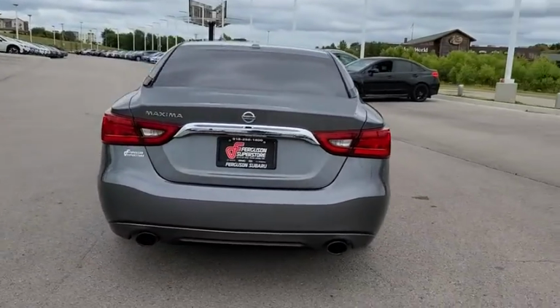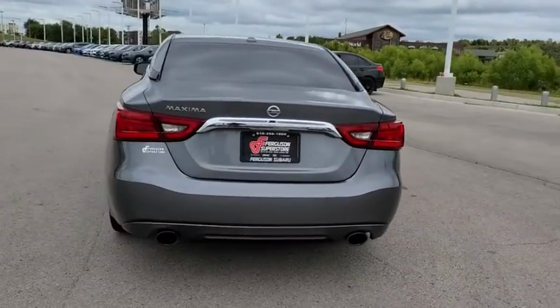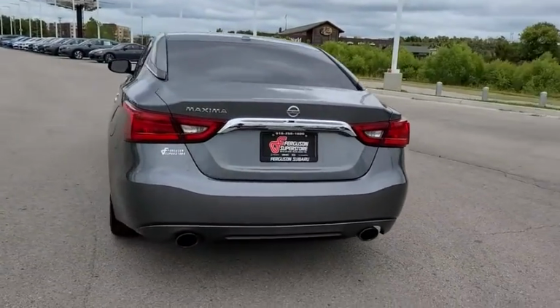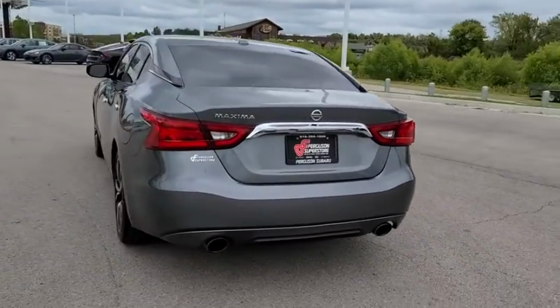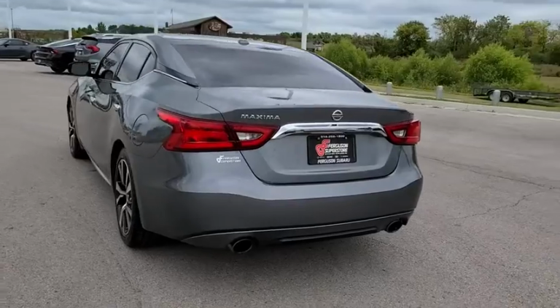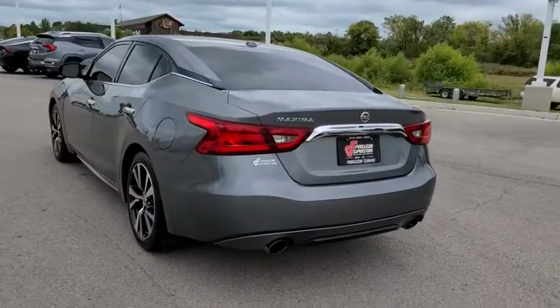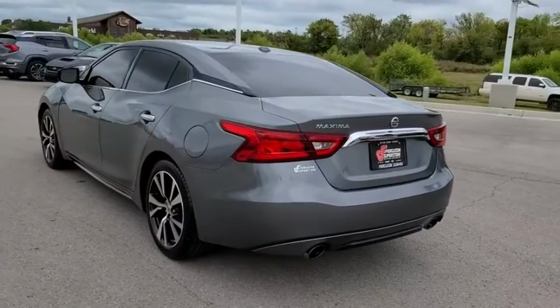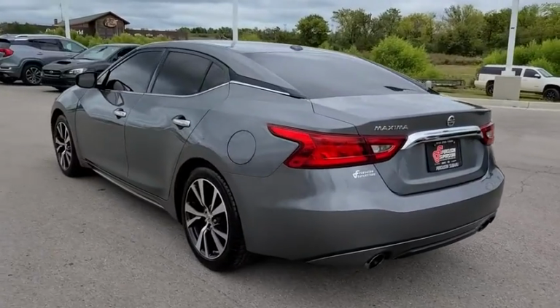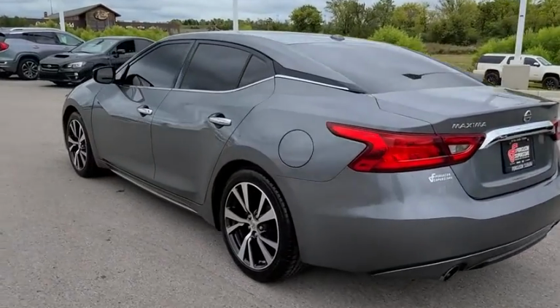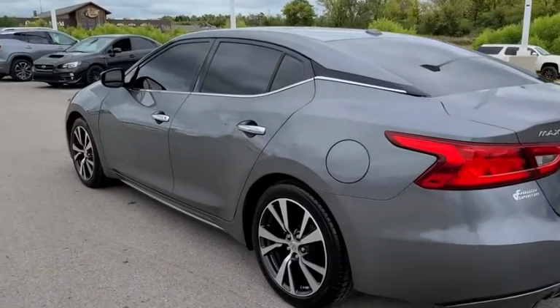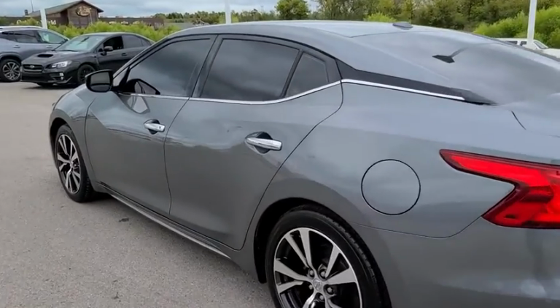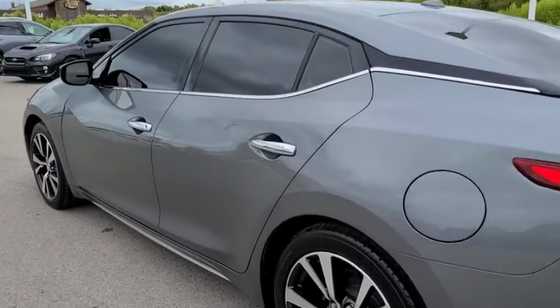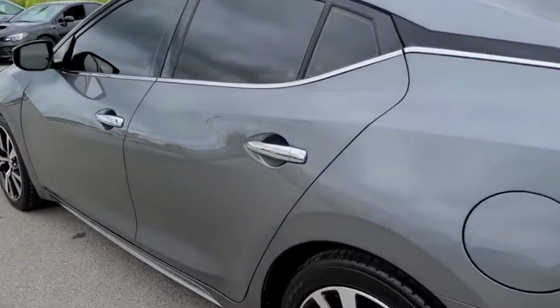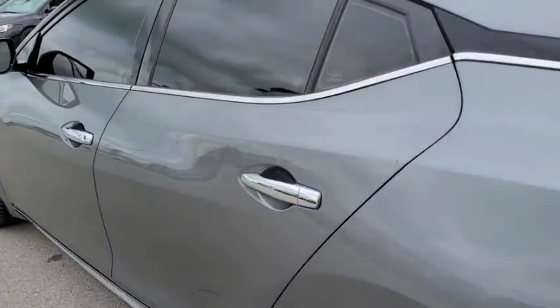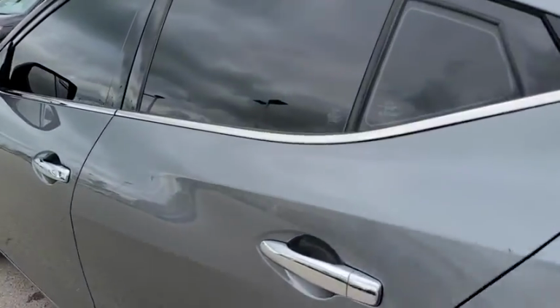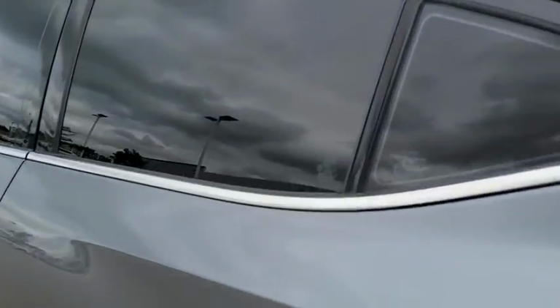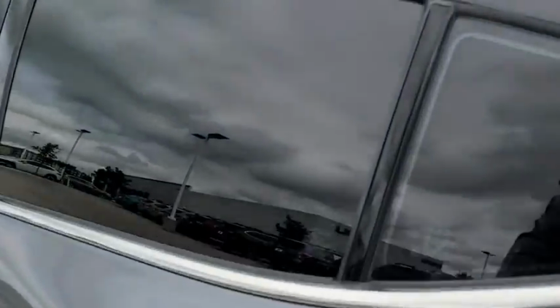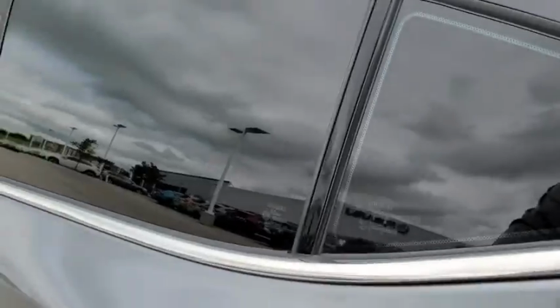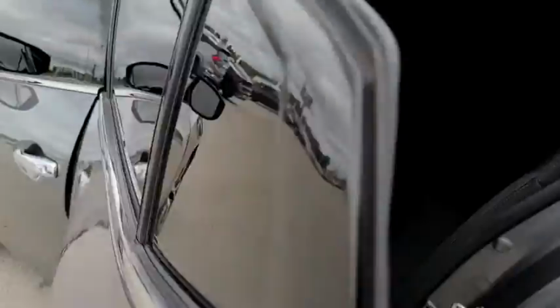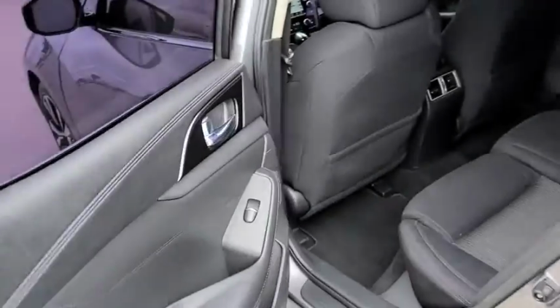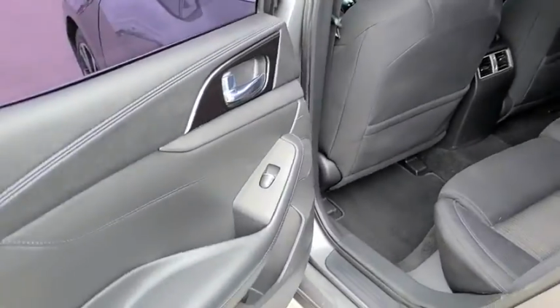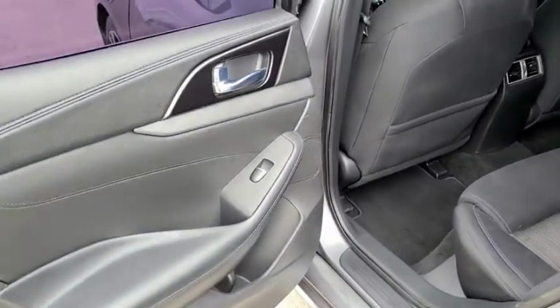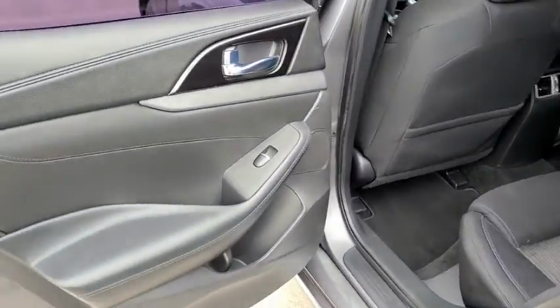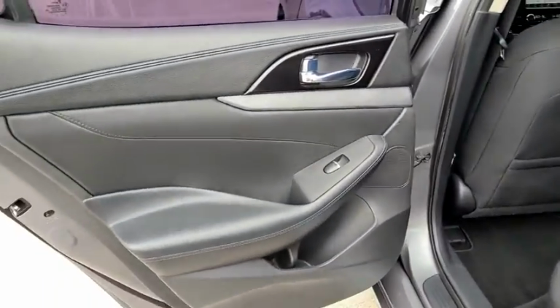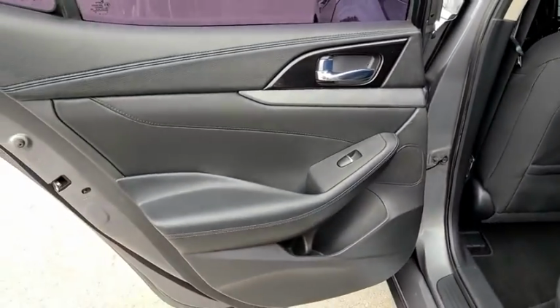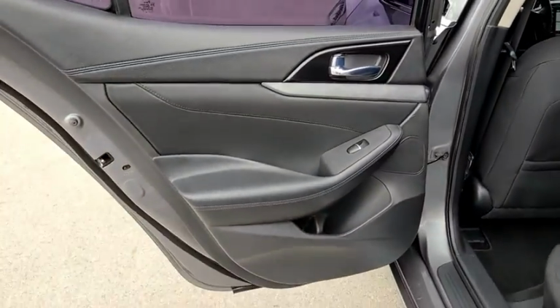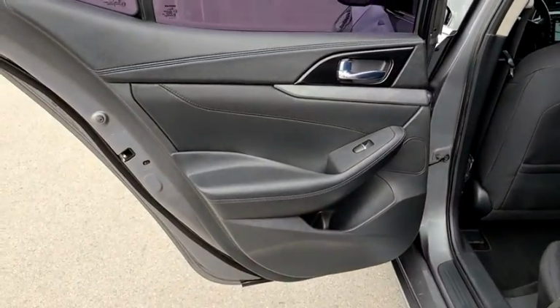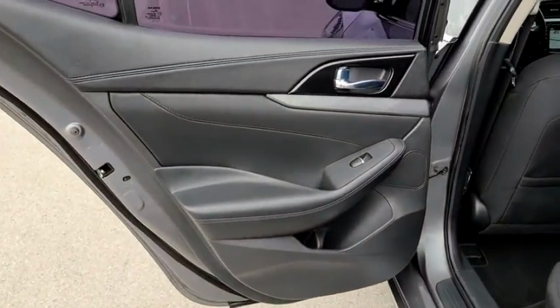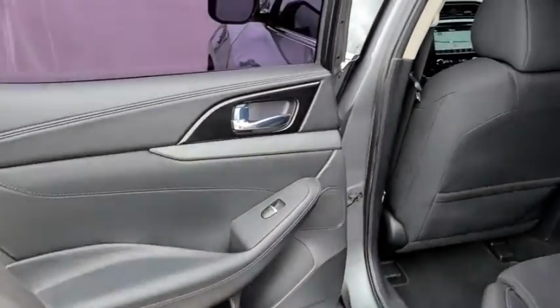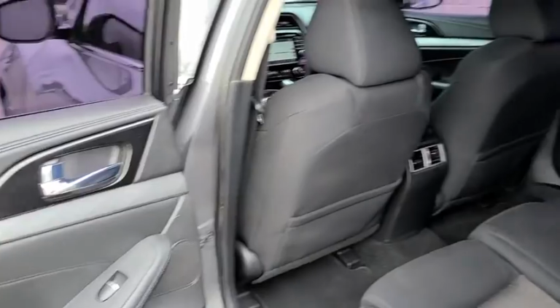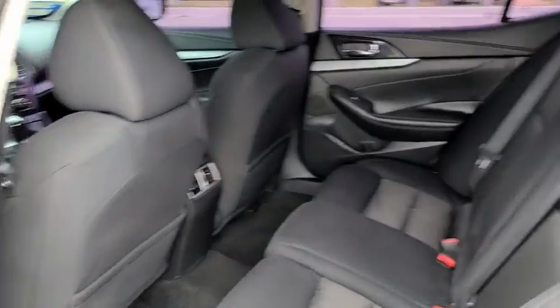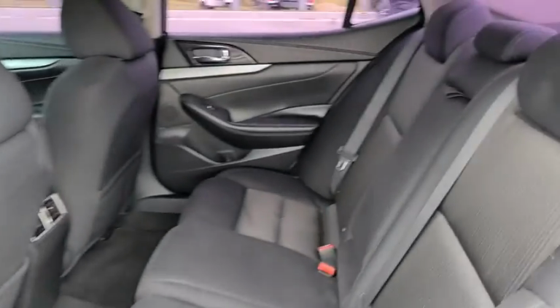This vehicle has less than 110,000 miles. Here are some of this vehicle's great options: backup camera, anti-lock braking system, steering wheel audio controls, power passenger seat, and navigation system.